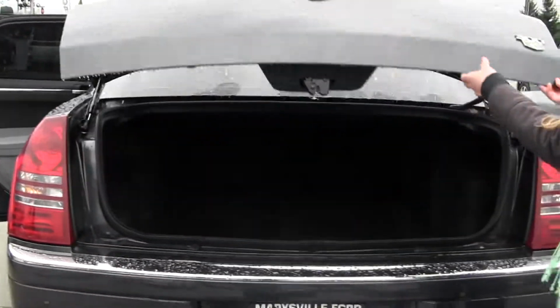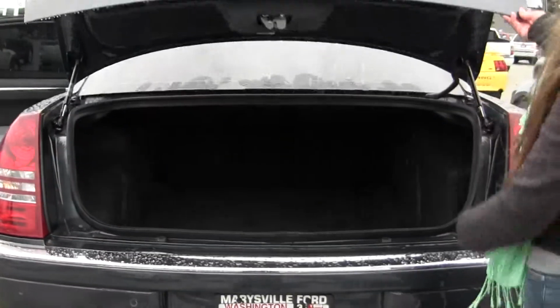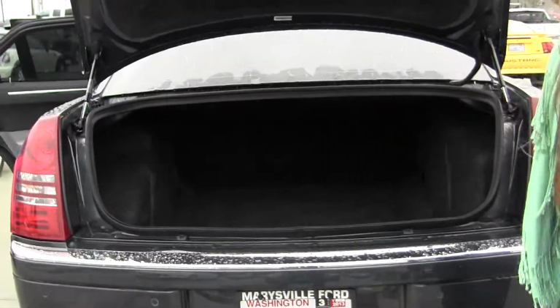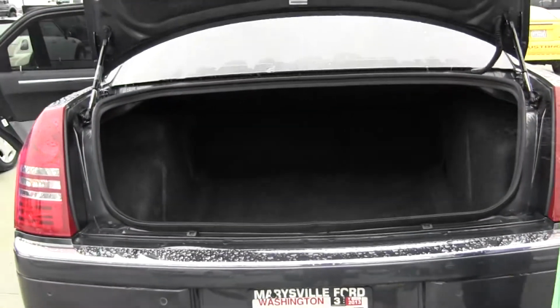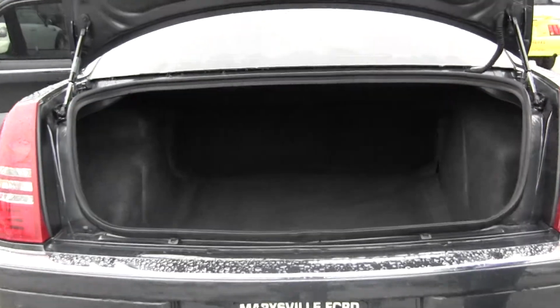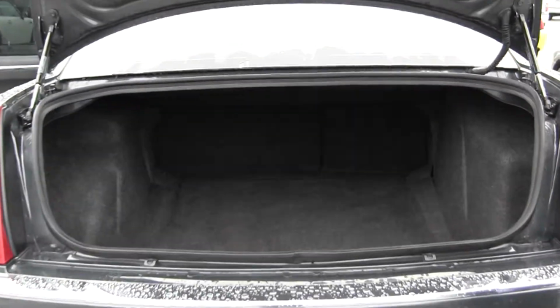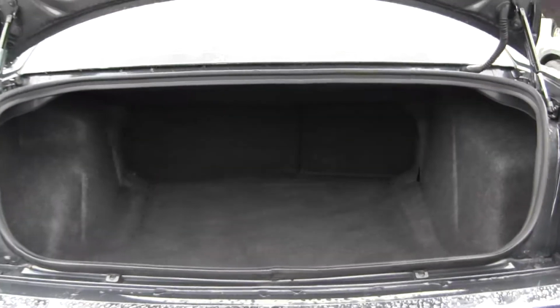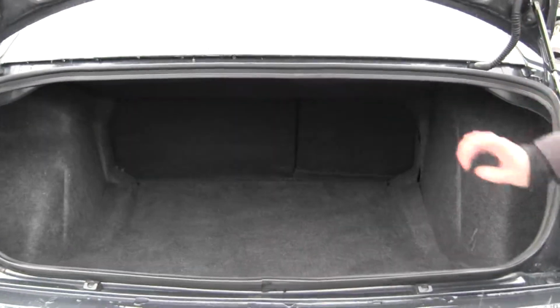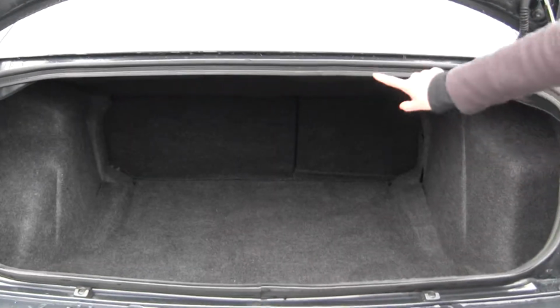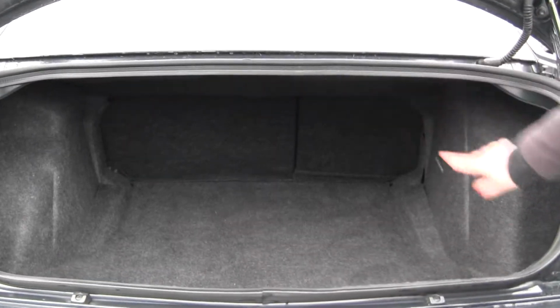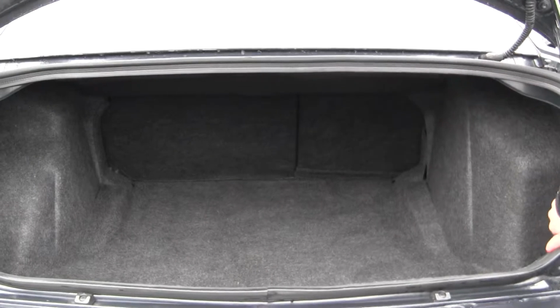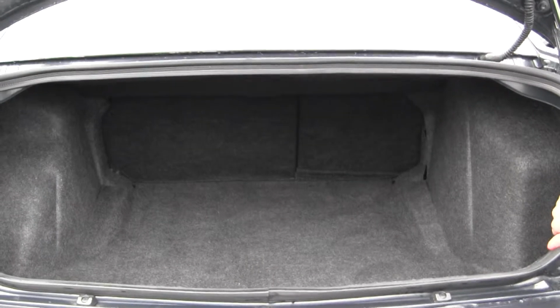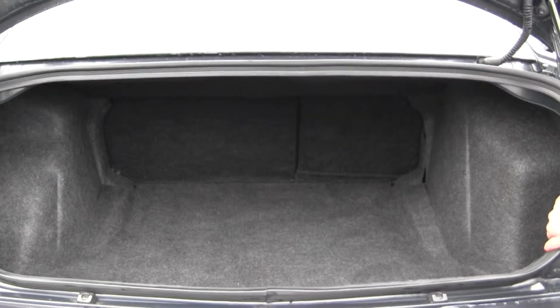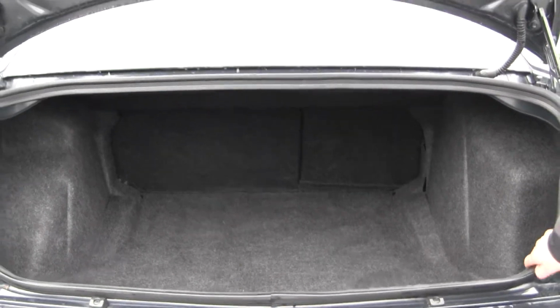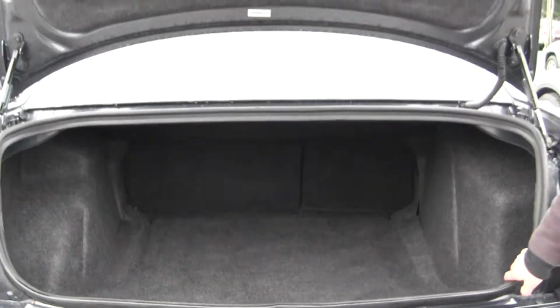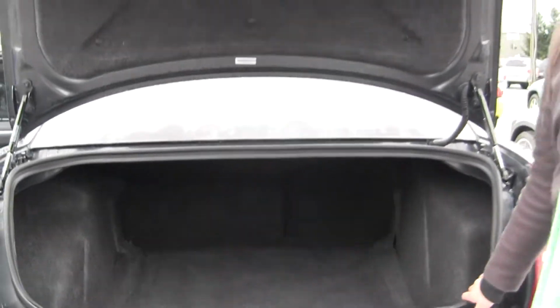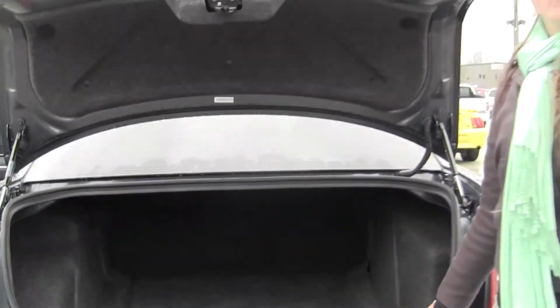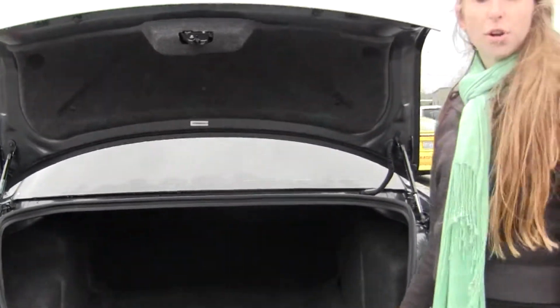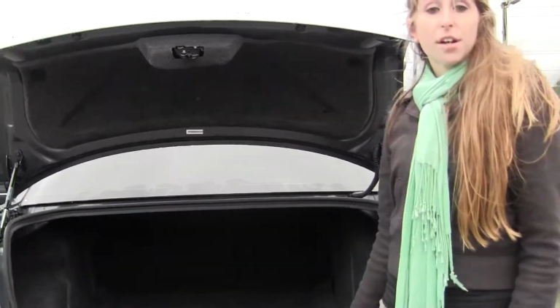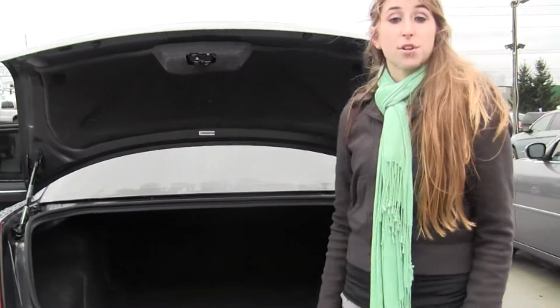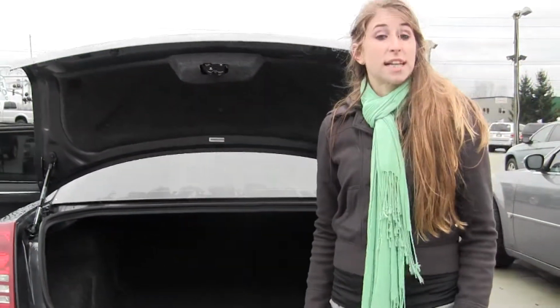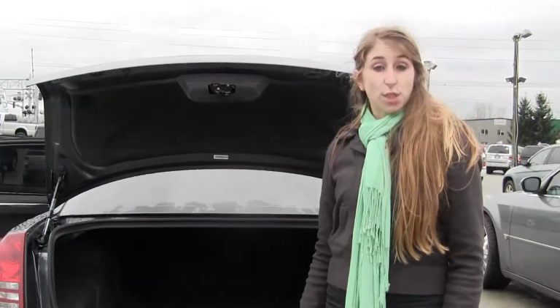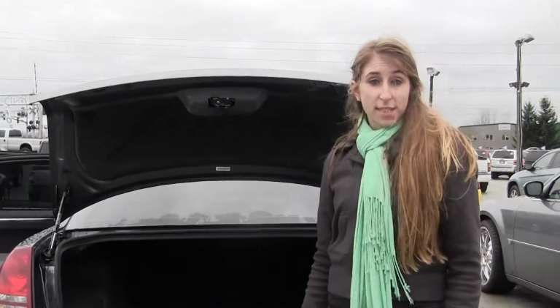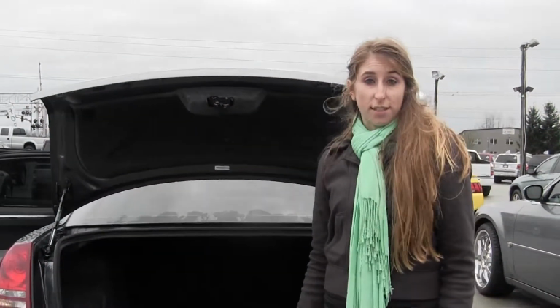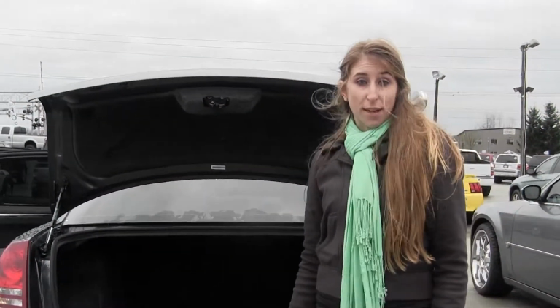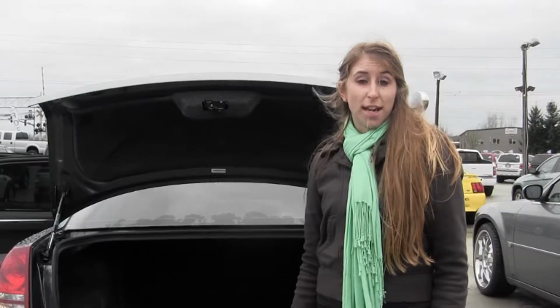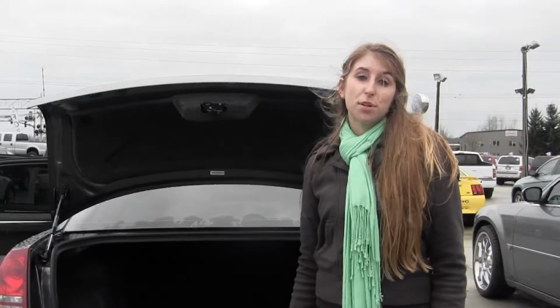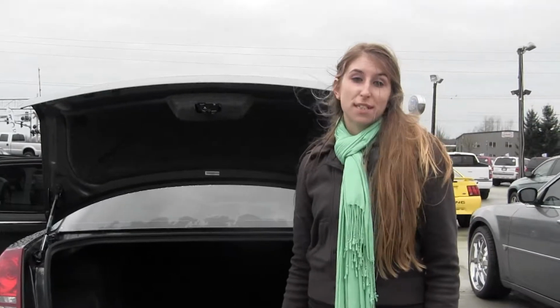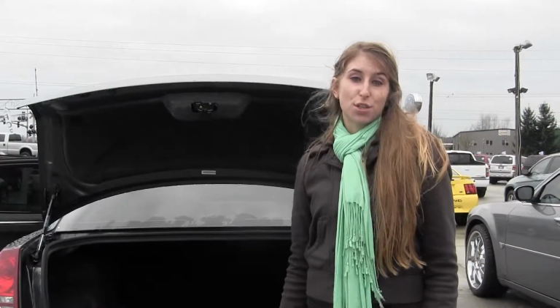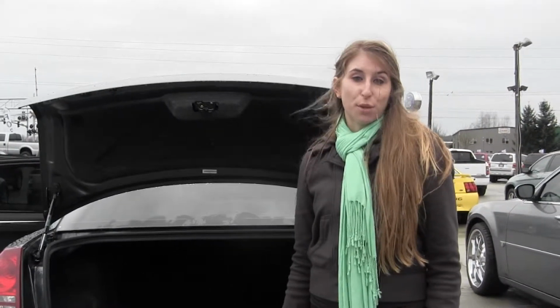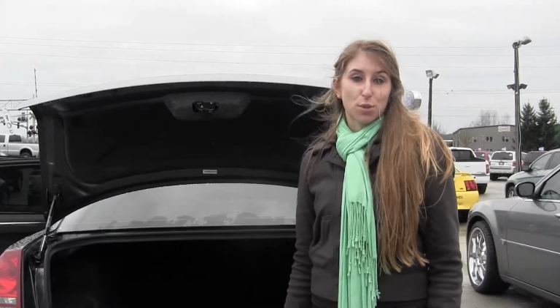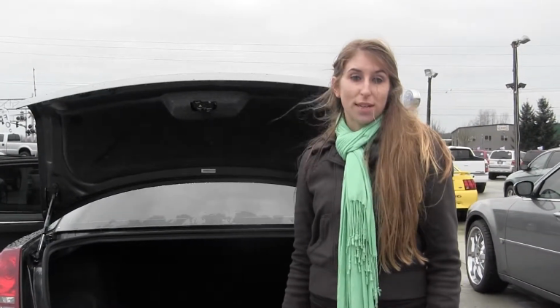The cargo area is also very spacious, so you can fold those seats down for additional space. All of our inventory here goes through an extensive service and safety inspection and are beautifully detailed, so you can purchase with confidence.